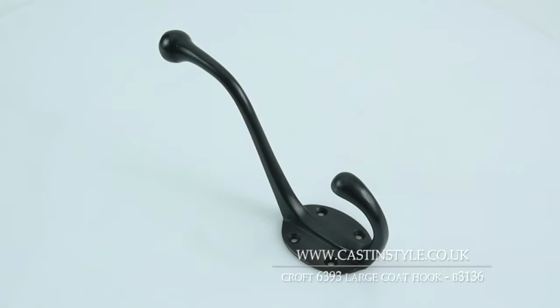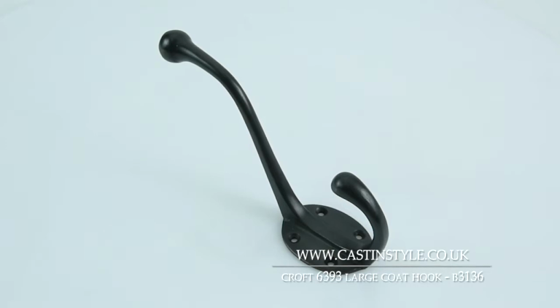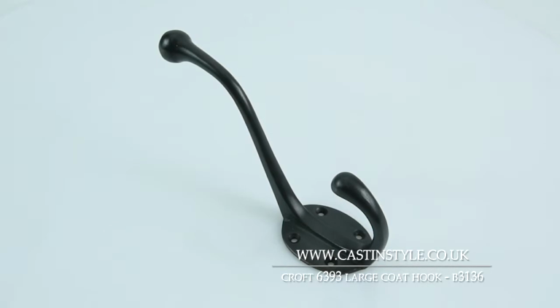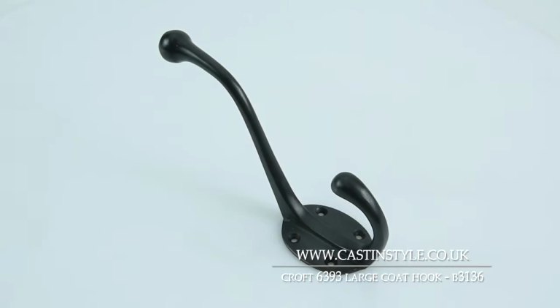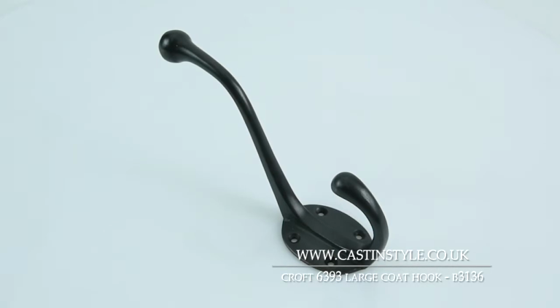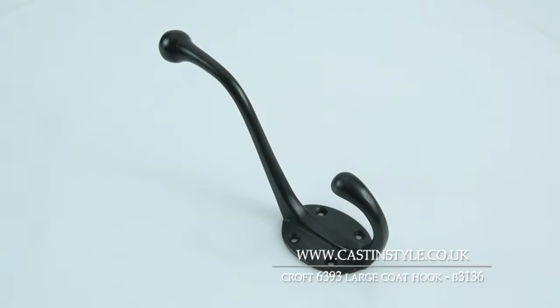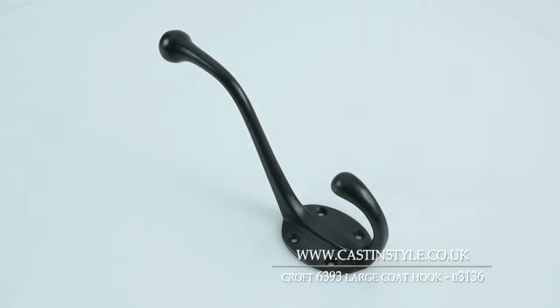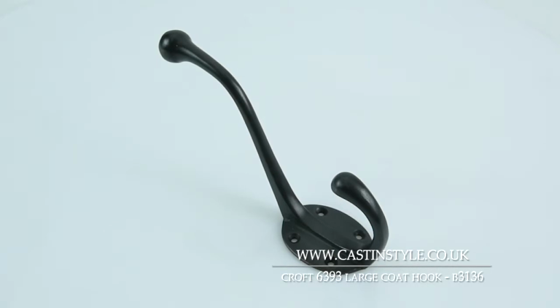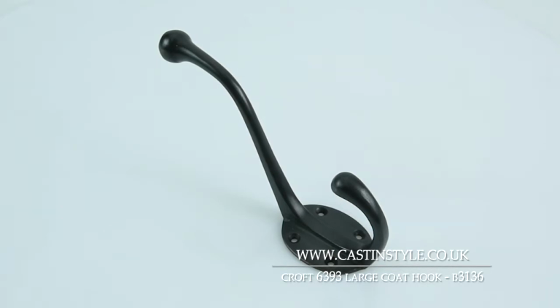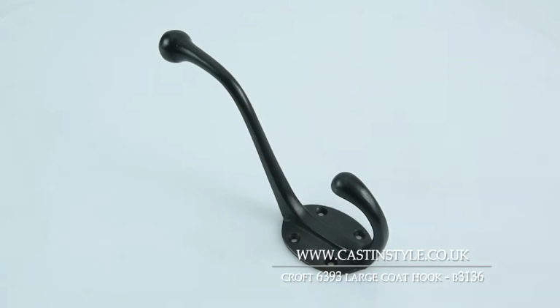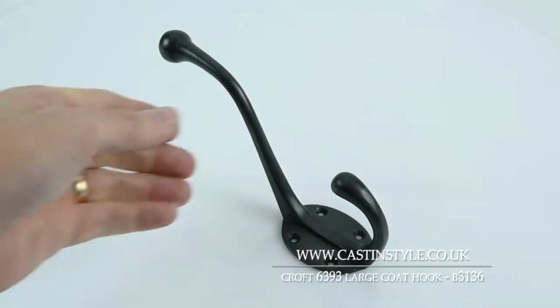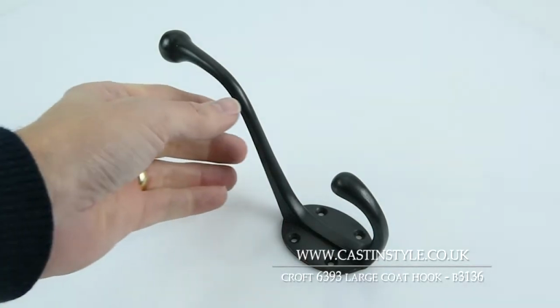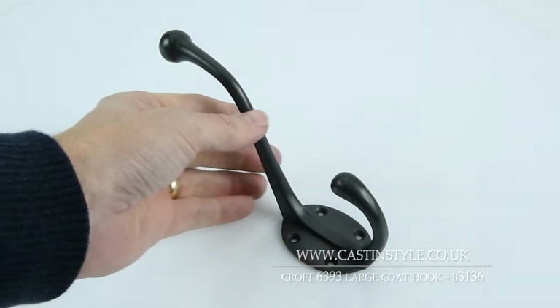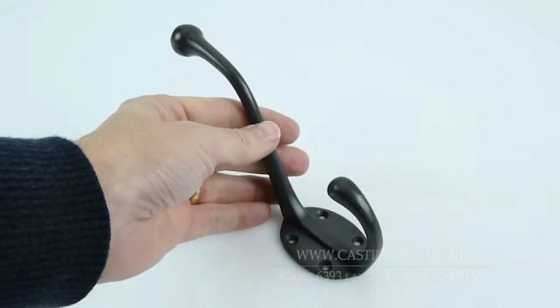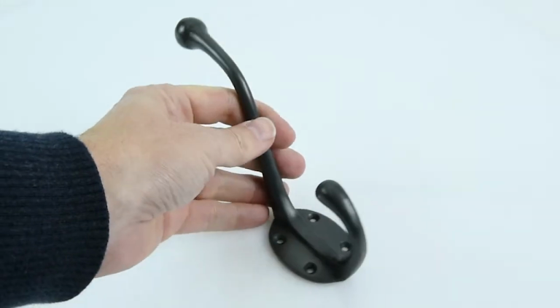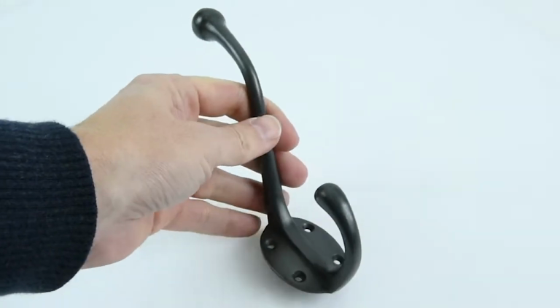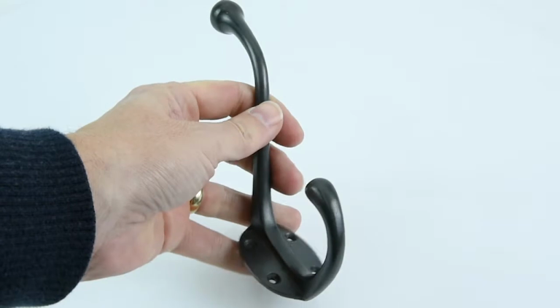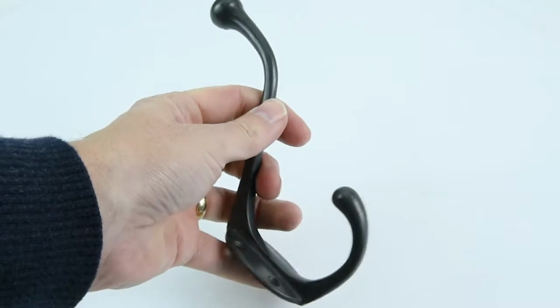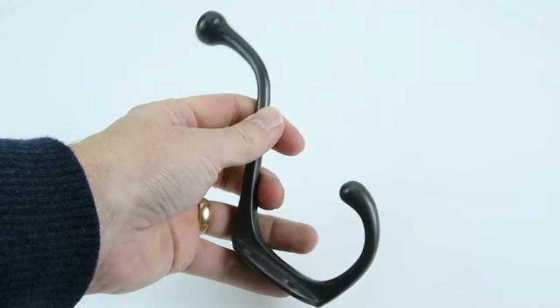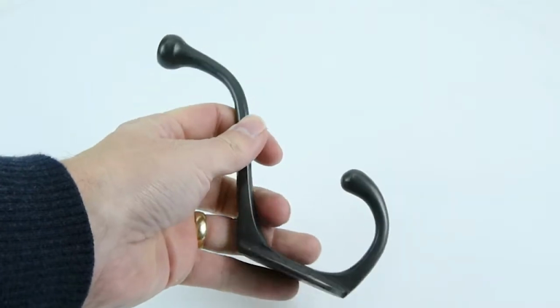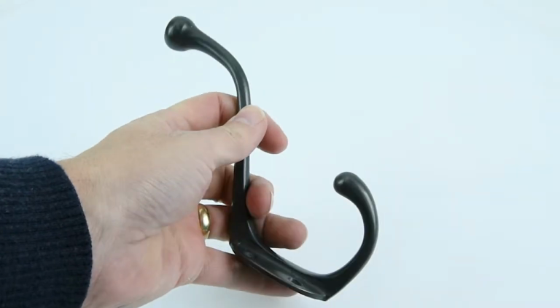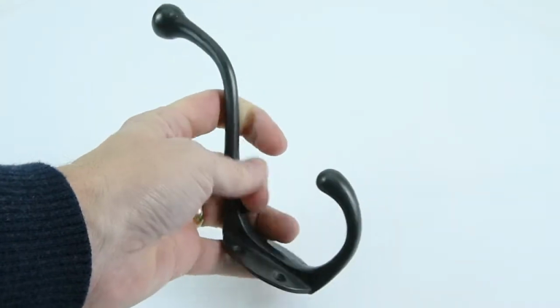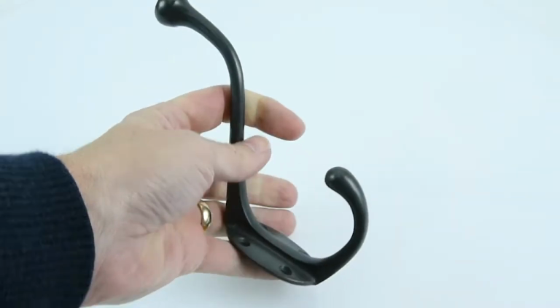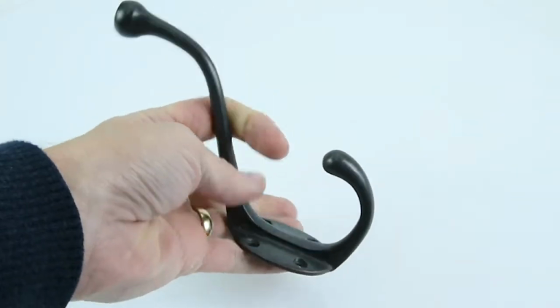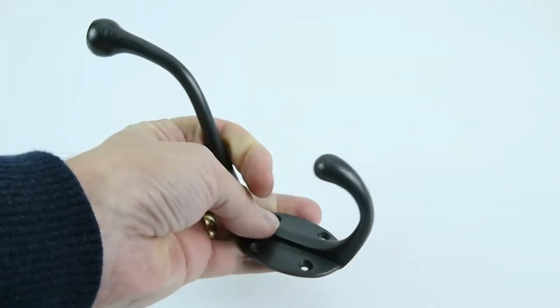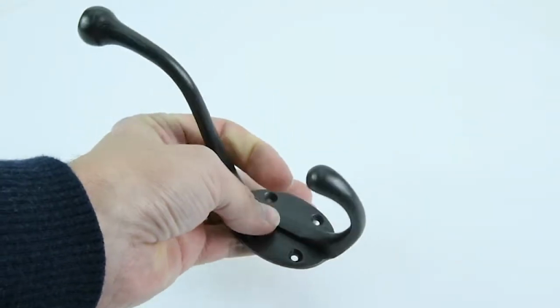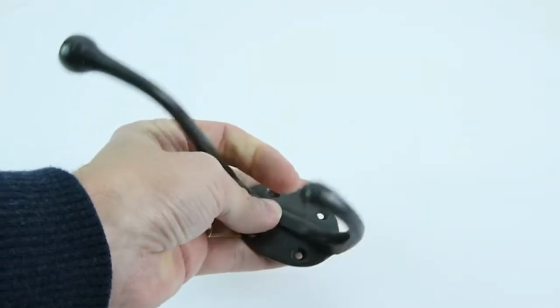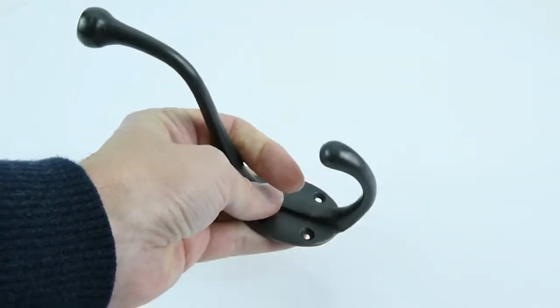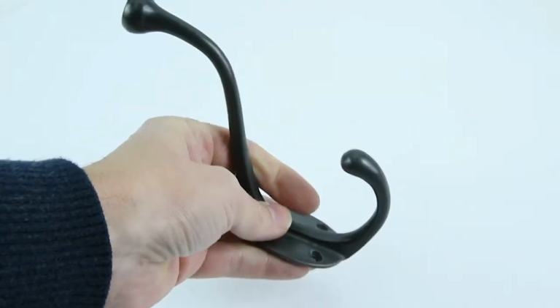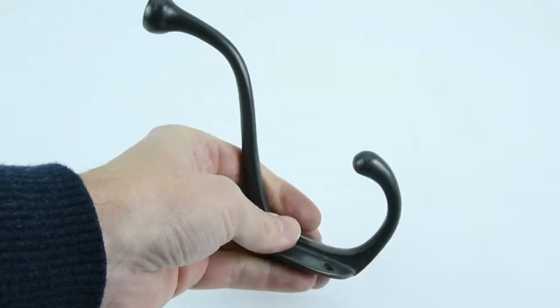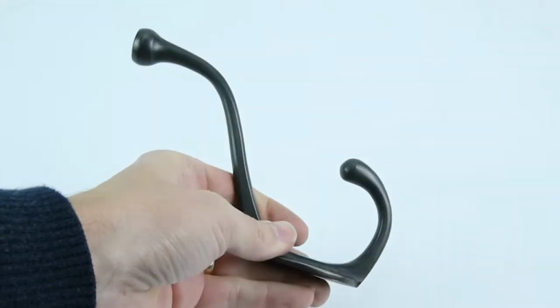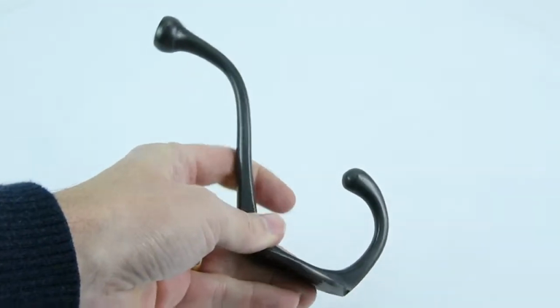This is the B3136 large coat hook made by Croft. It's a really good size coat hook, as you can see in my hand, and it's really well constructed, very solid.